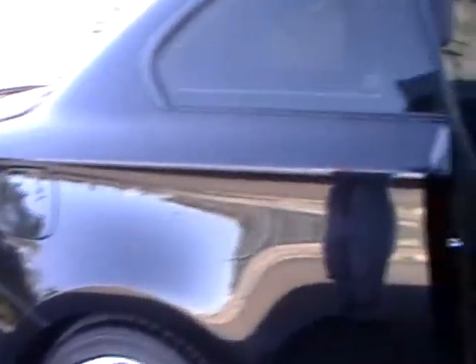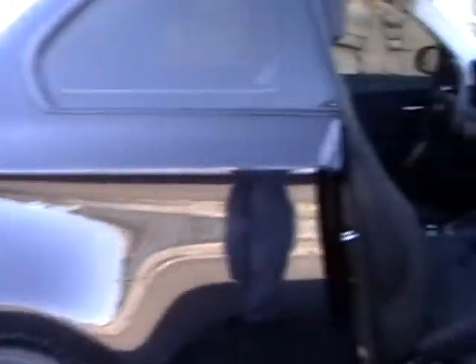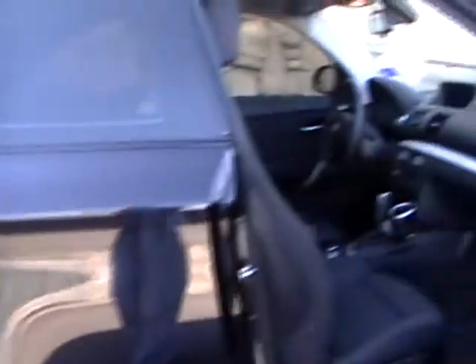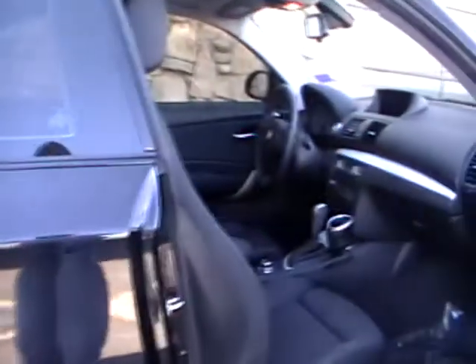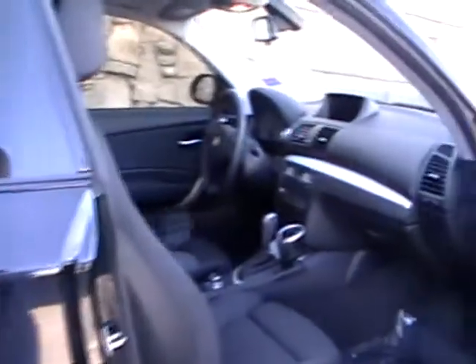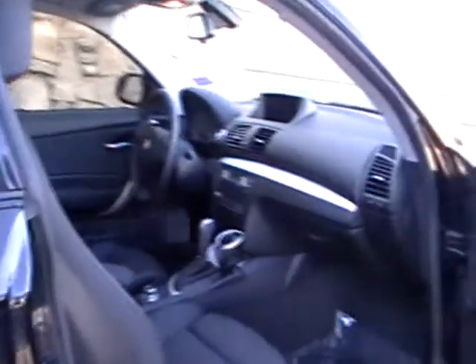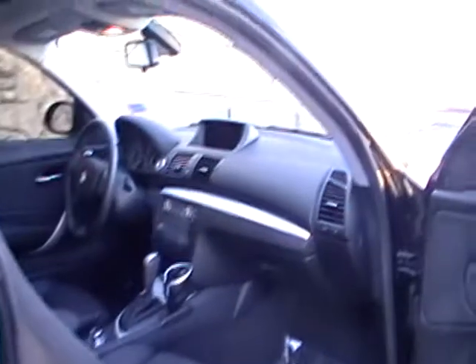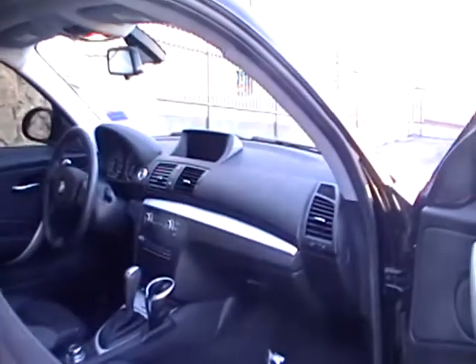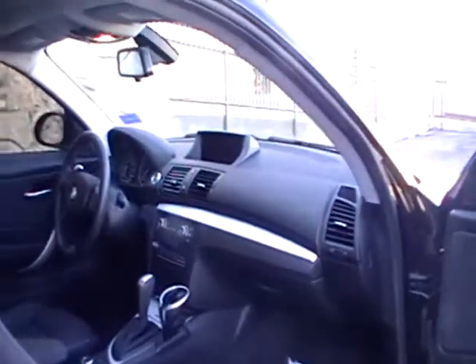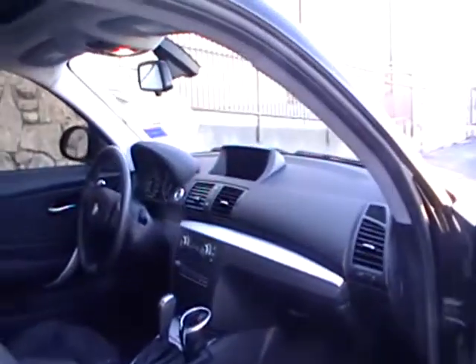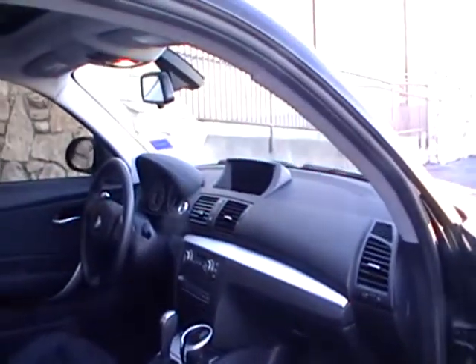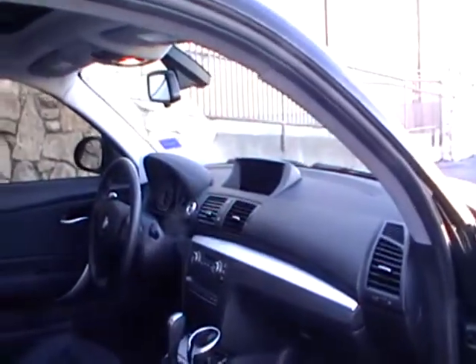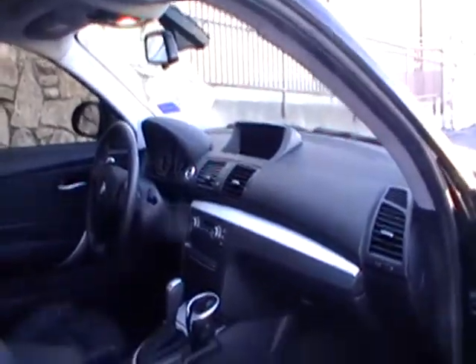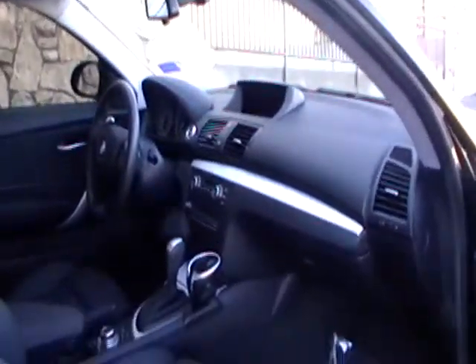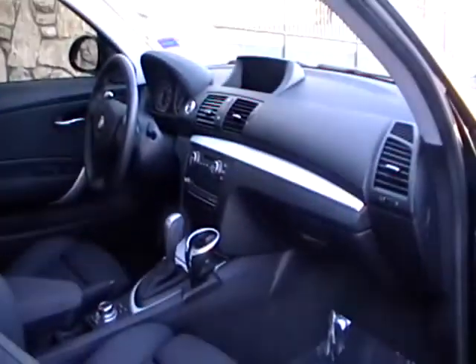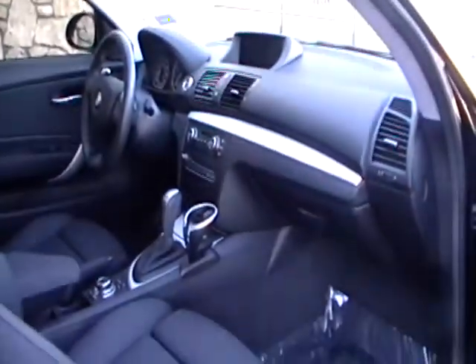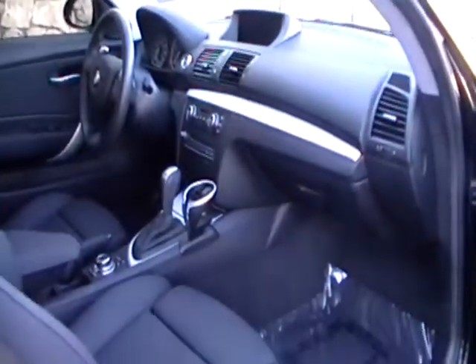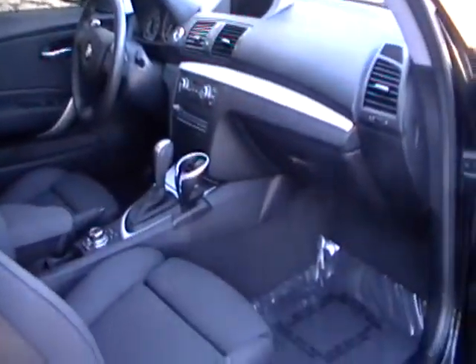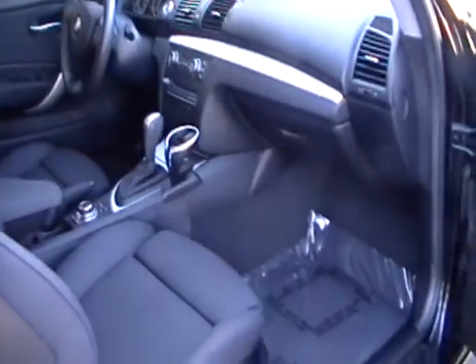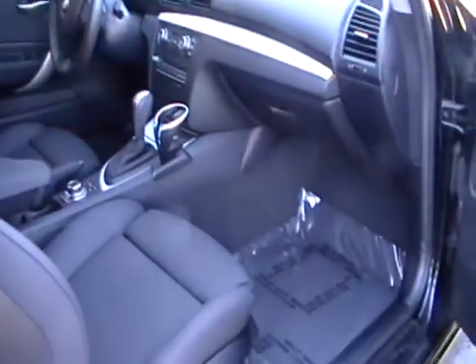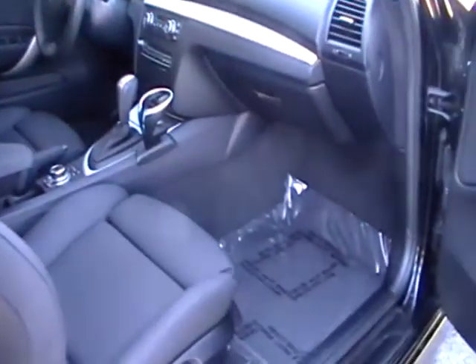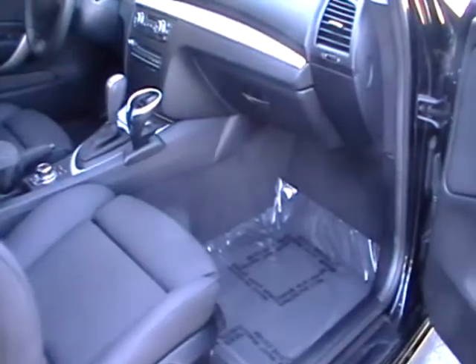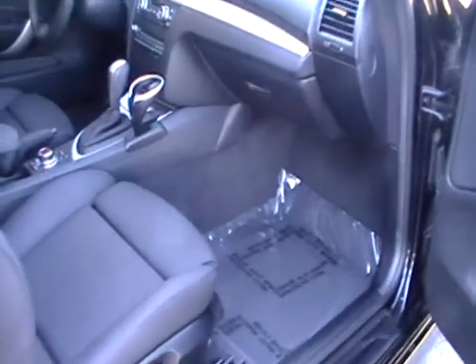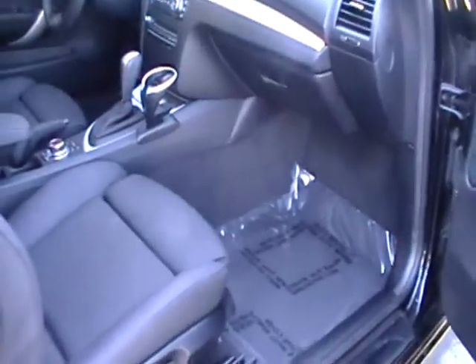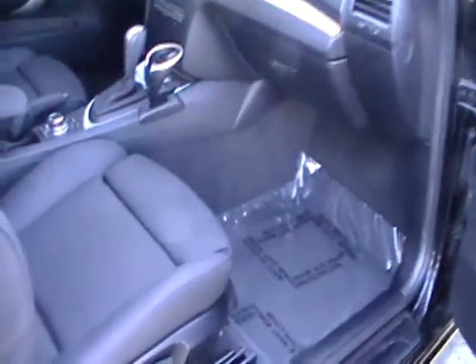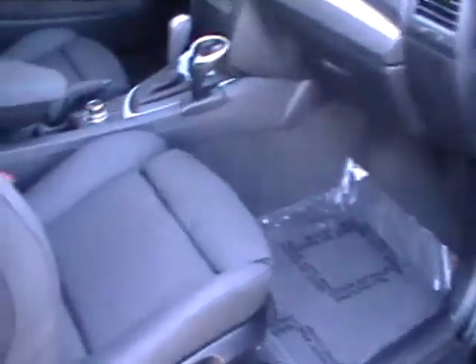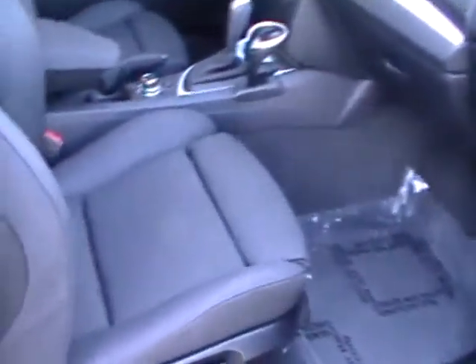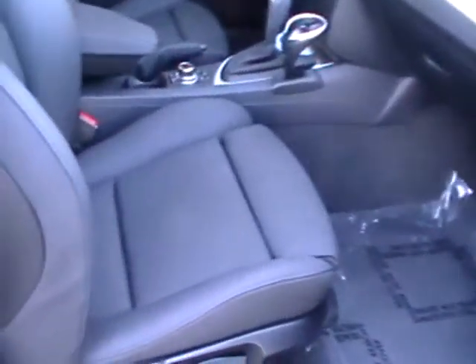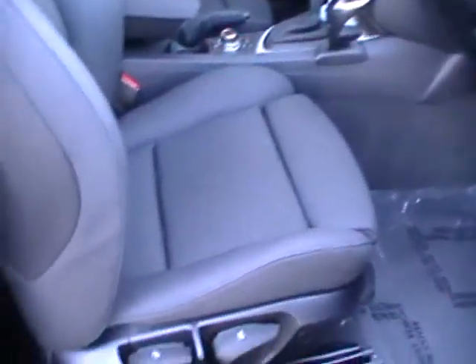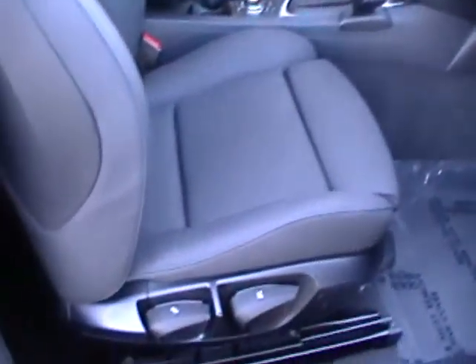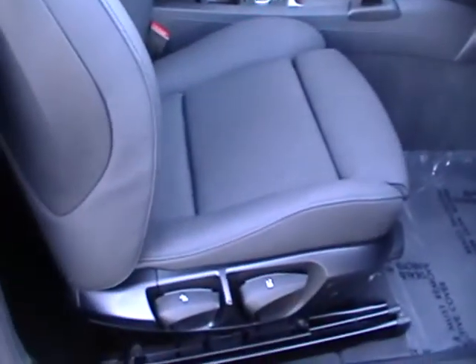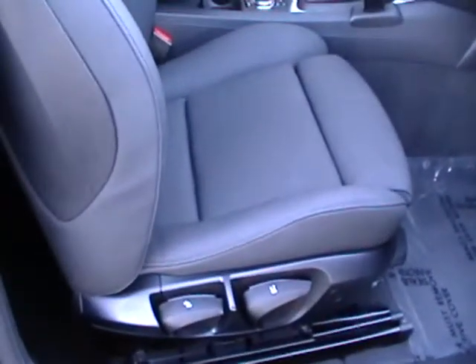I'm going to walk around the vehicle now and I'm going to open up the doors, the trunk, the hood, and give you a good idea of the condition of this vehicle — and it is literally flawless. Recently traded in on an Escalade.